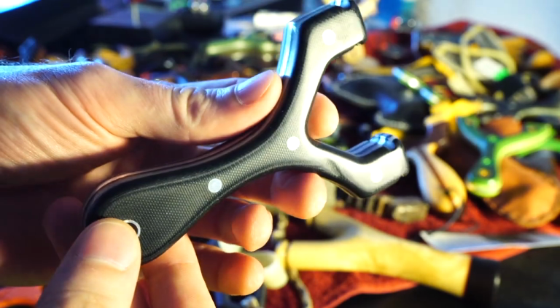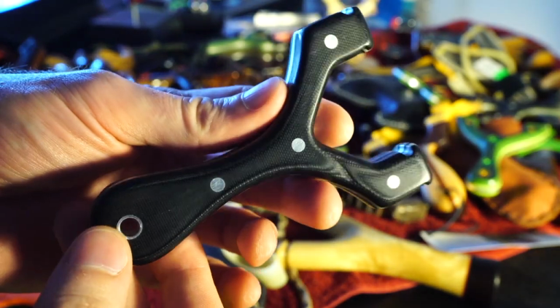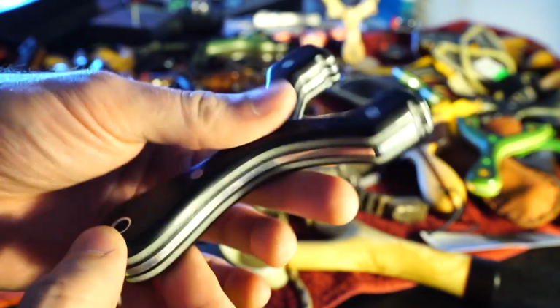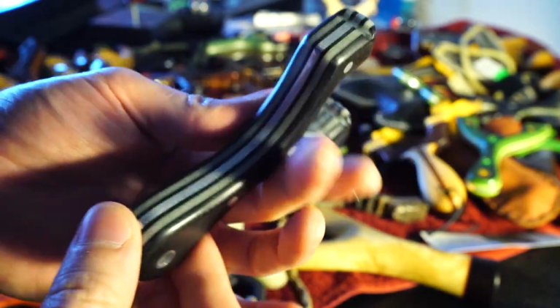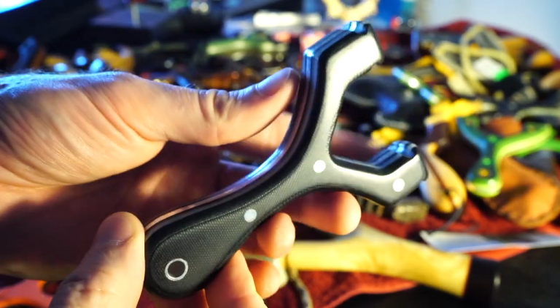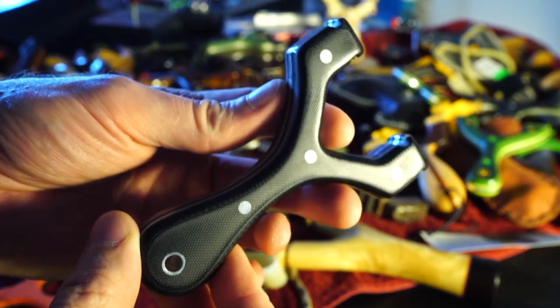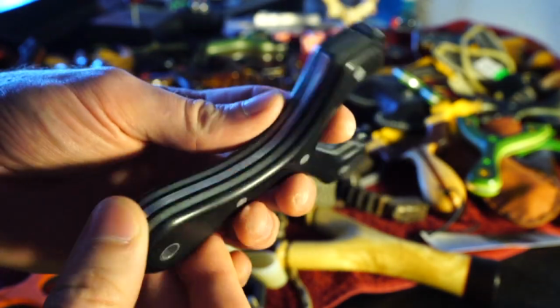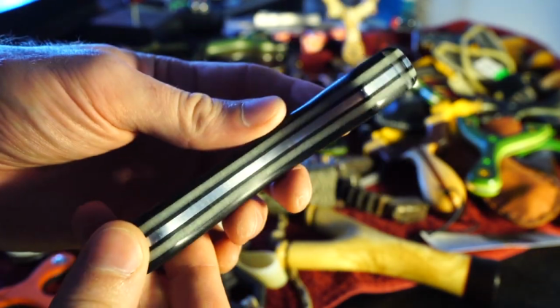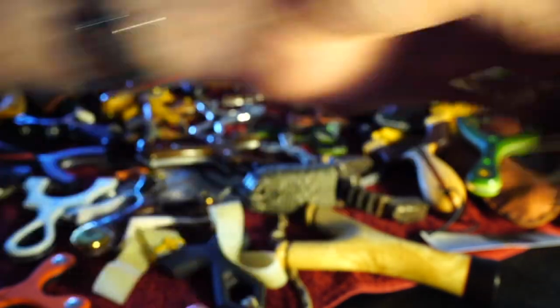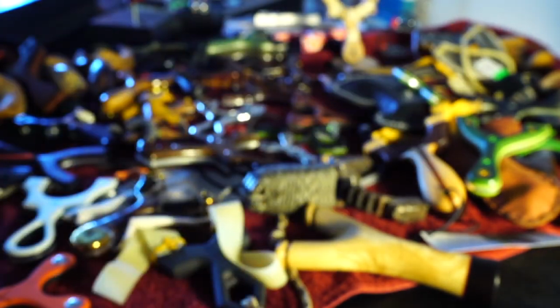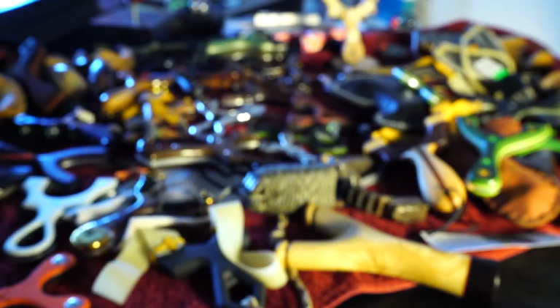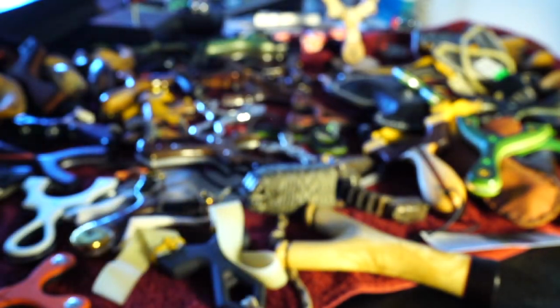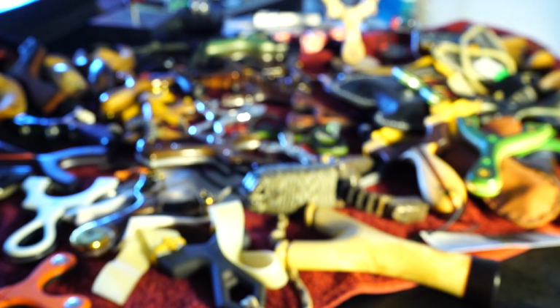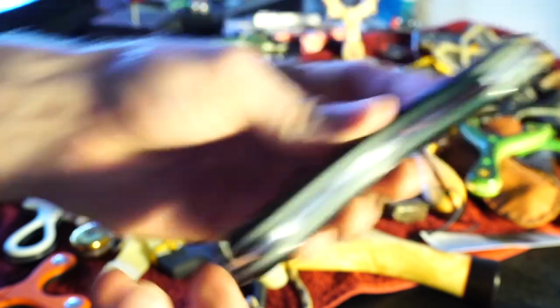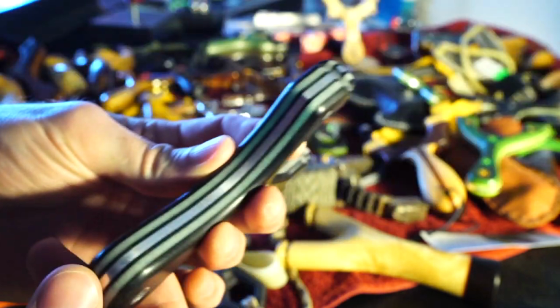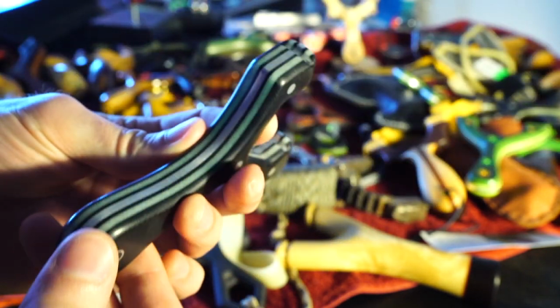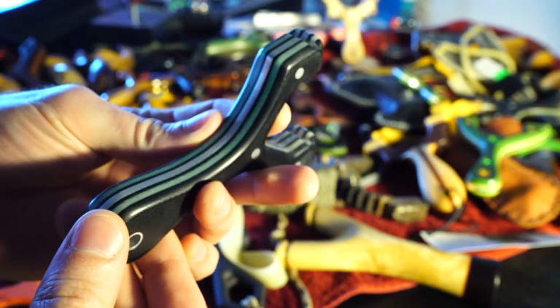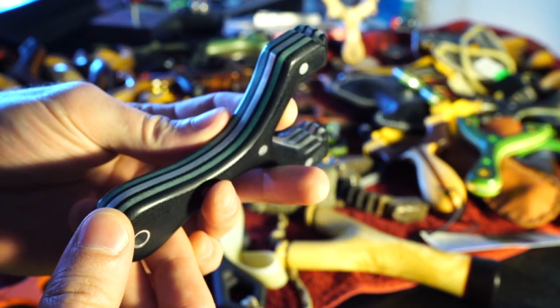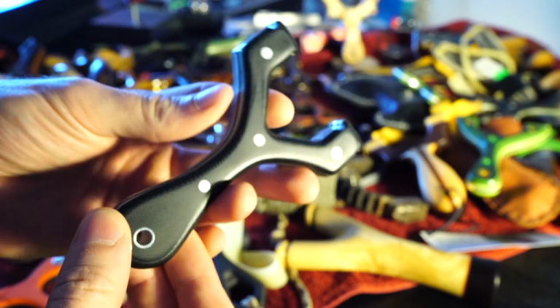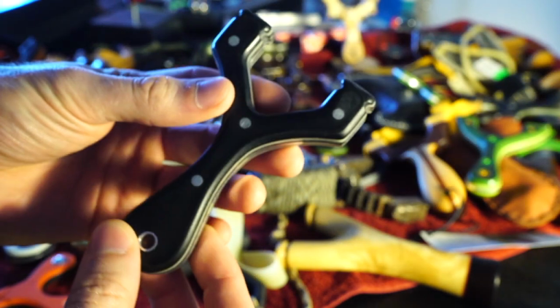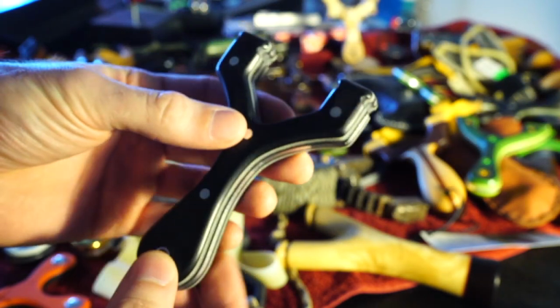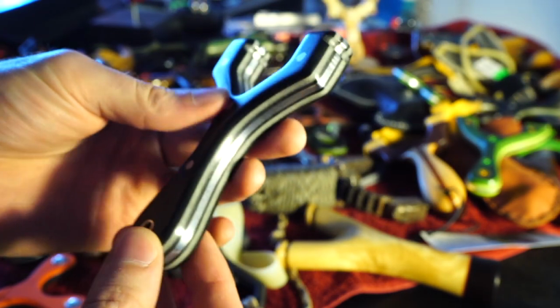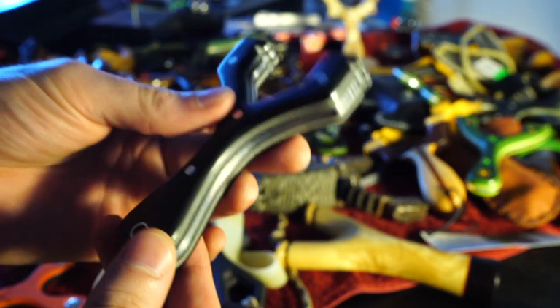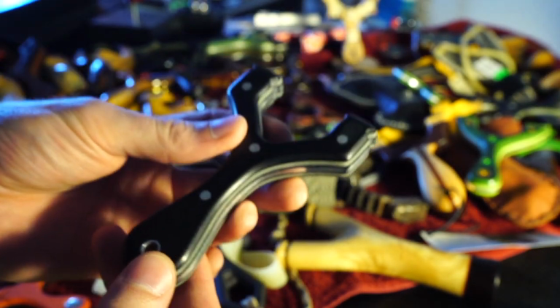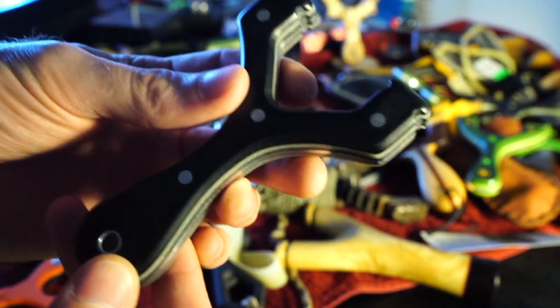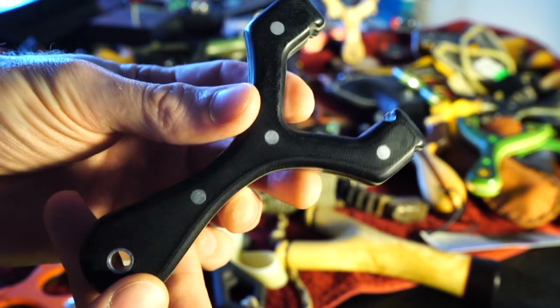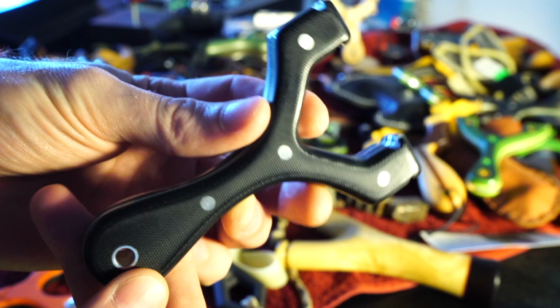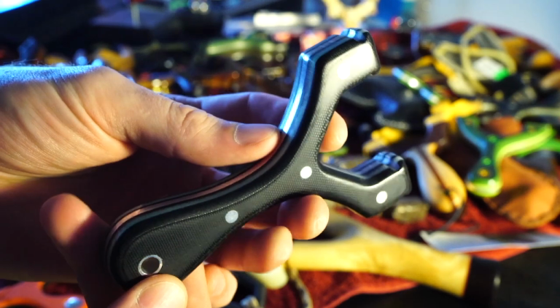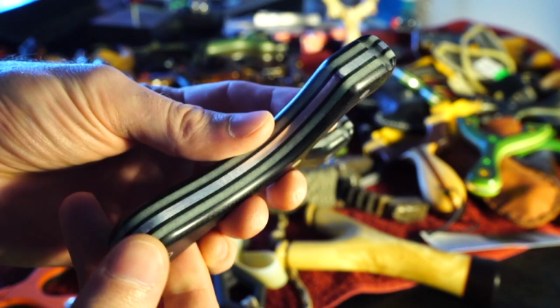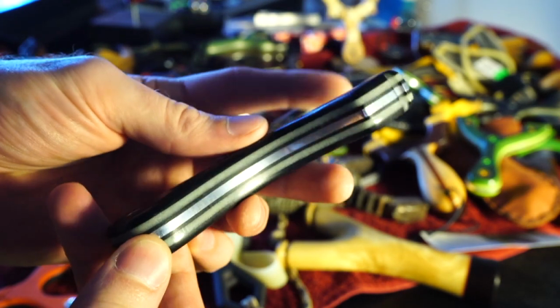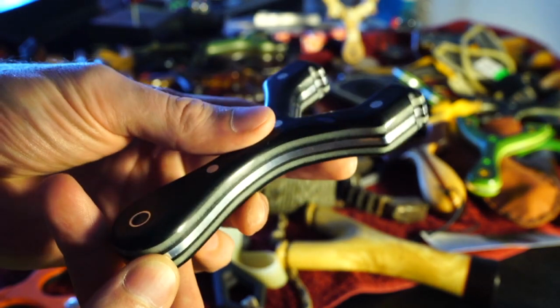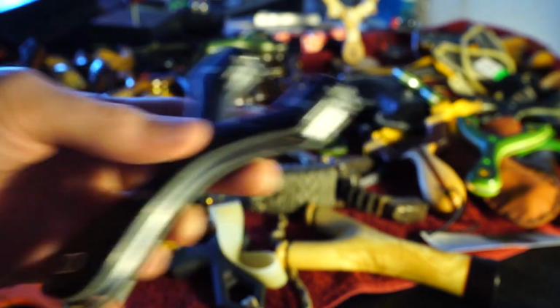Tim Foster made this for Slingshot of the Month — and it also glows. Let's see if we can get a little glow in there. I think that's G10 scales. That's a beauty.